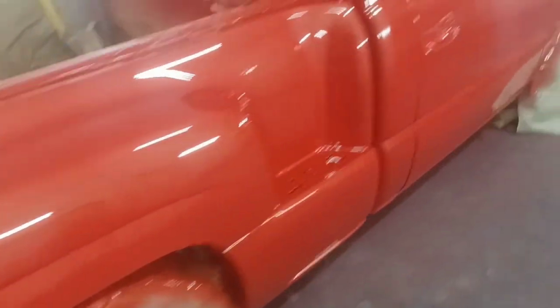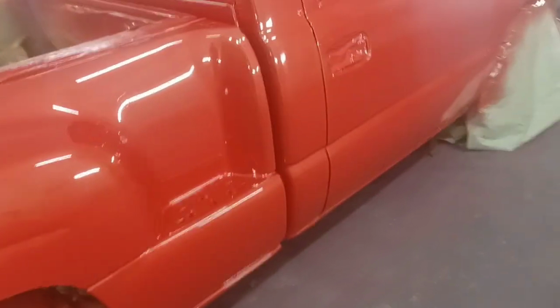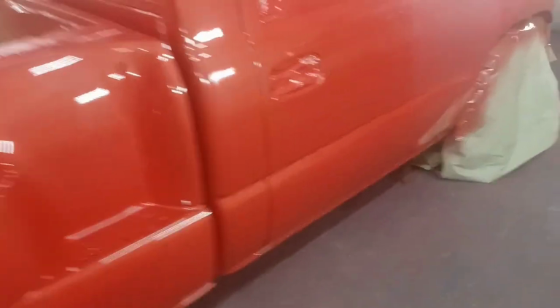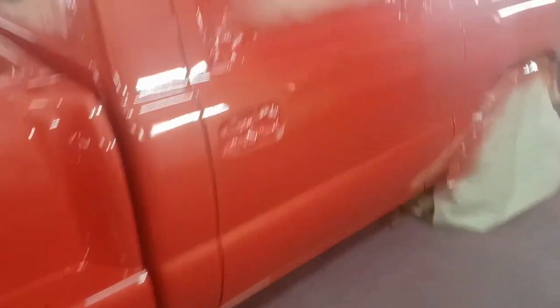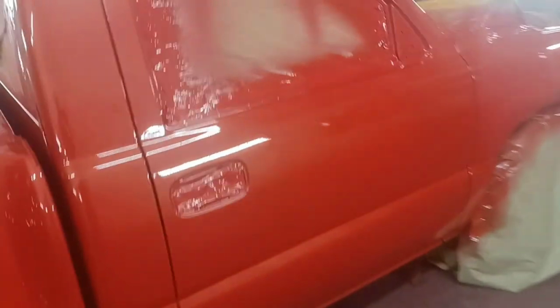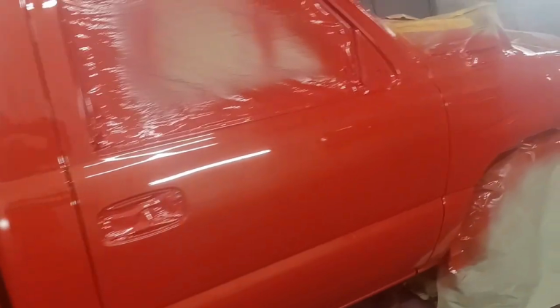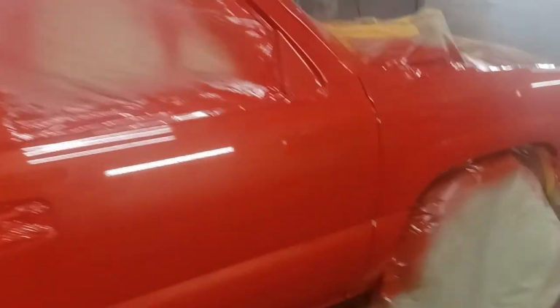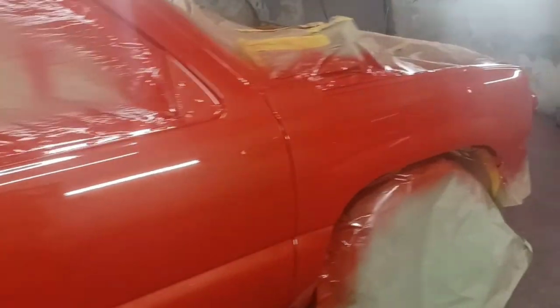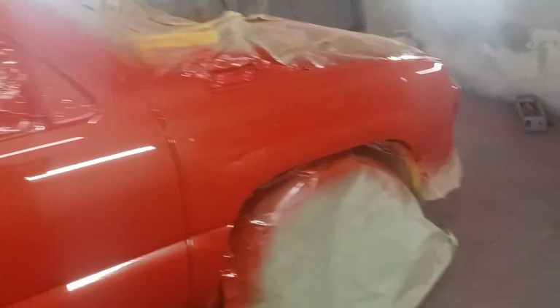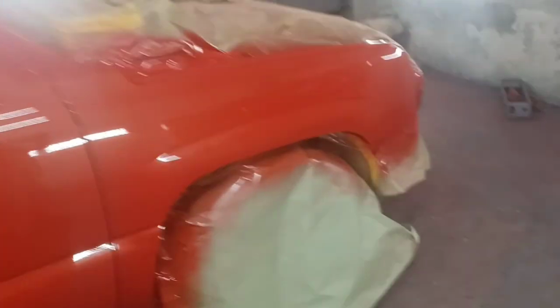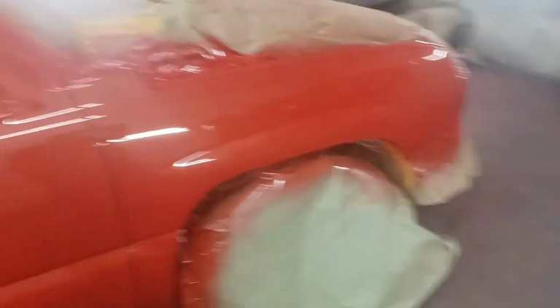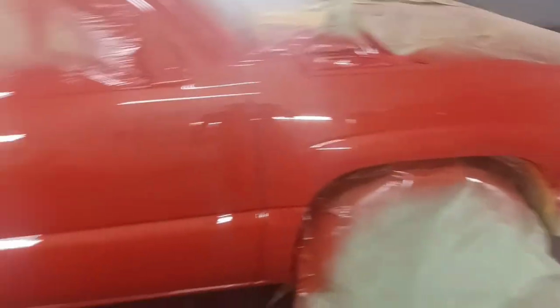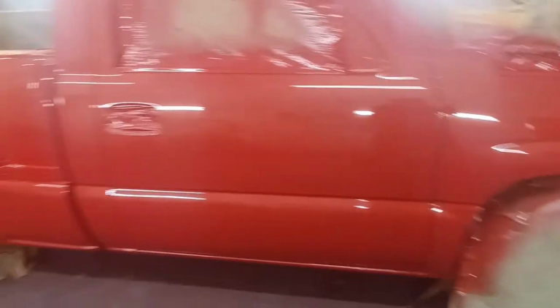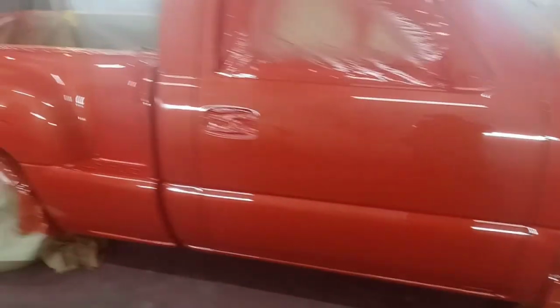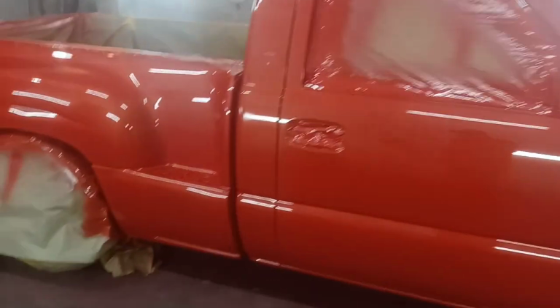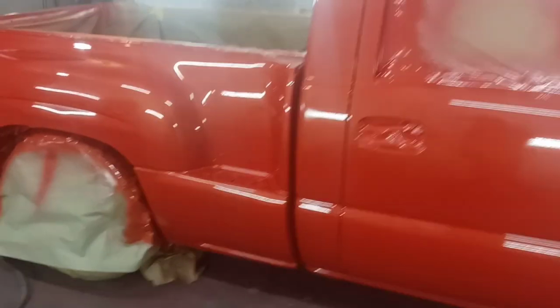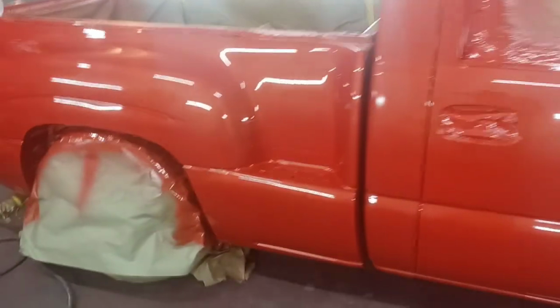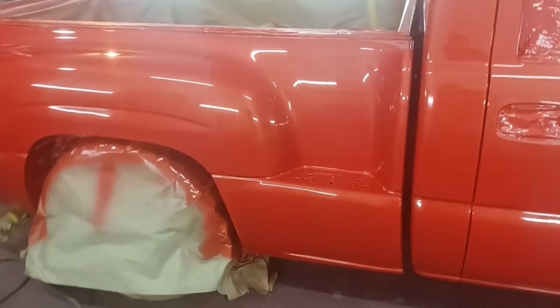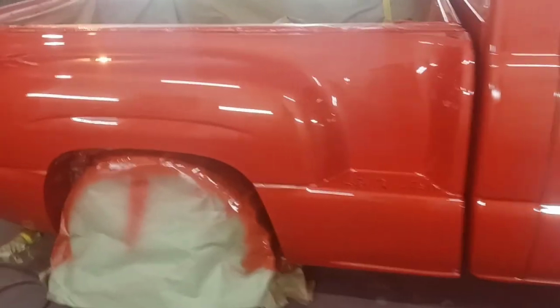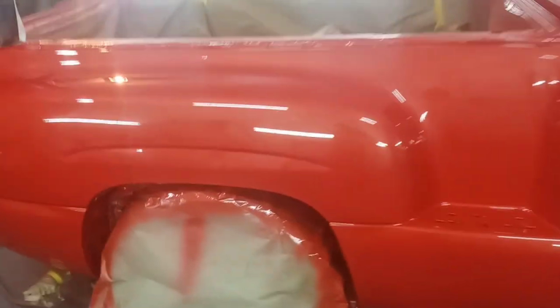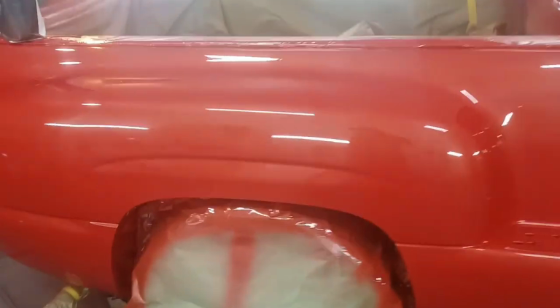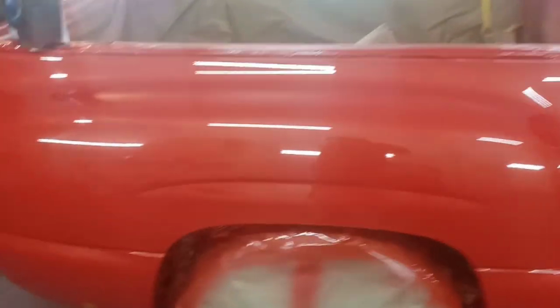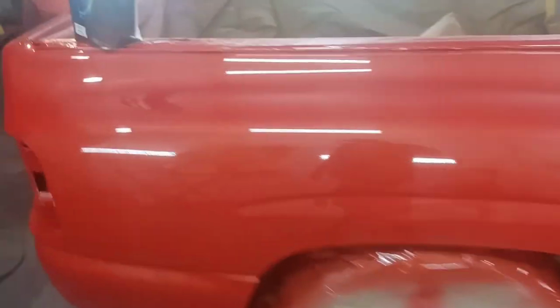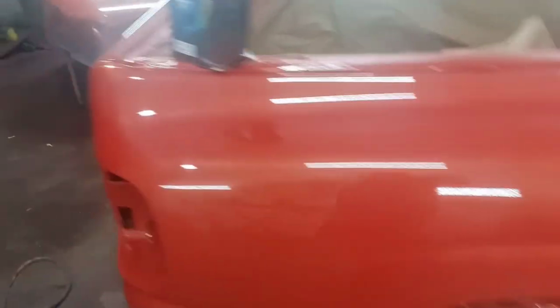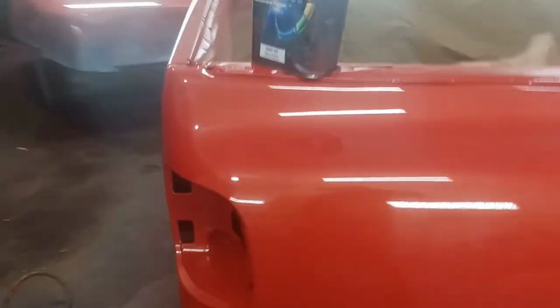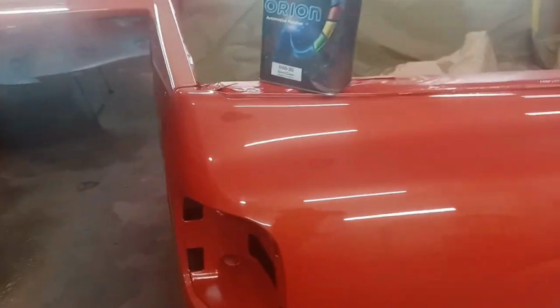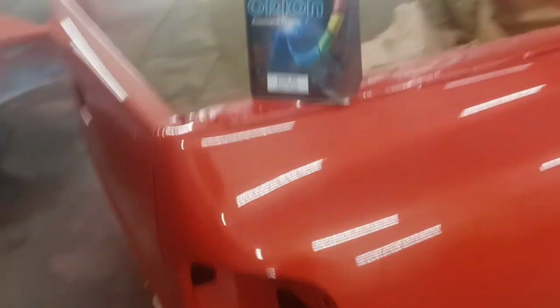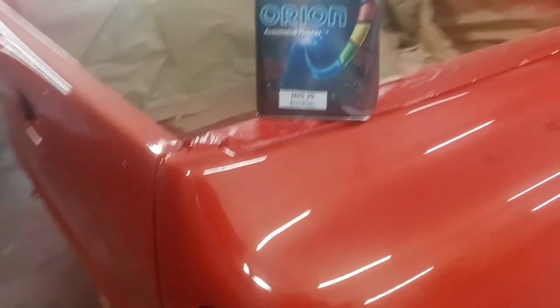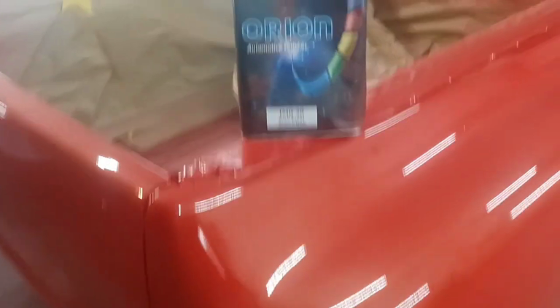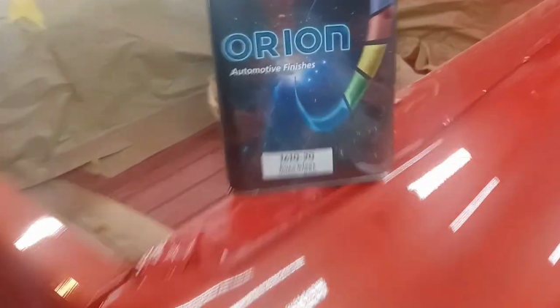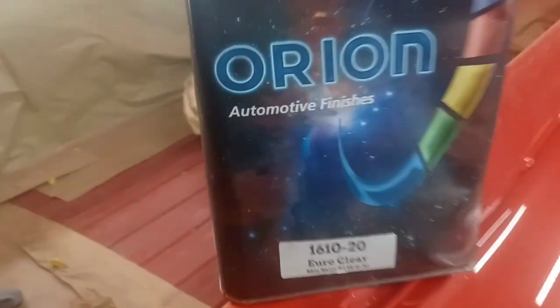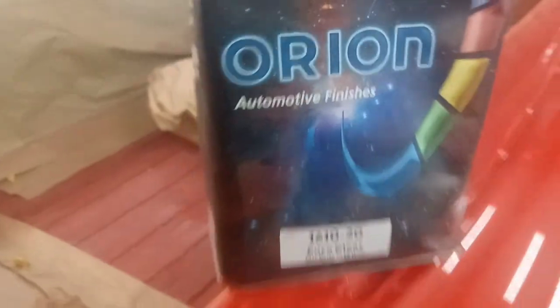You know I'm only going to spray the good stuff. But if you need clear, primer, or paint, hit me up, man — I got you. More videos to come on Orion Automotive Finishes. Over and out.